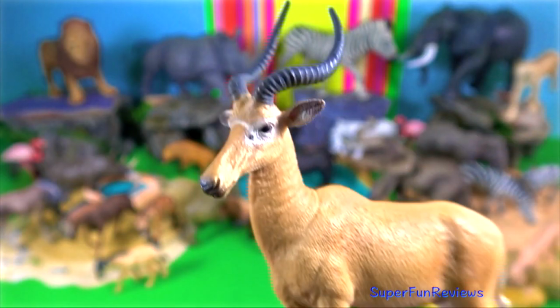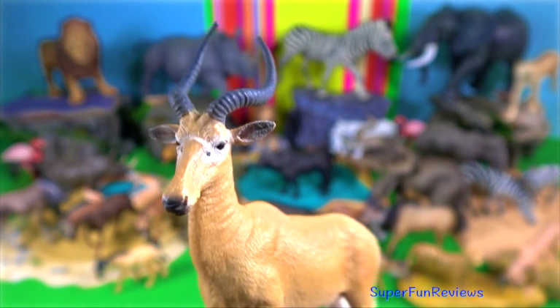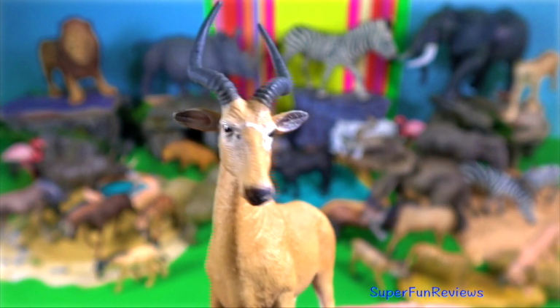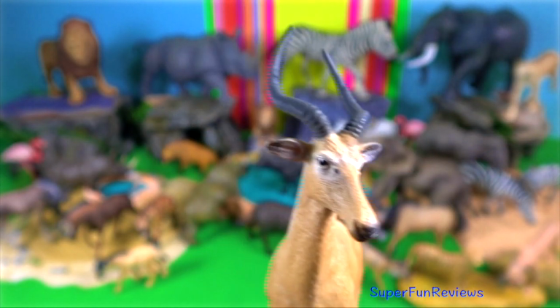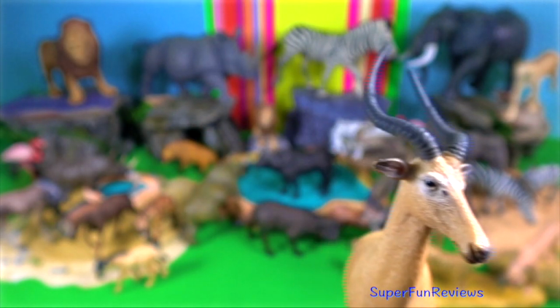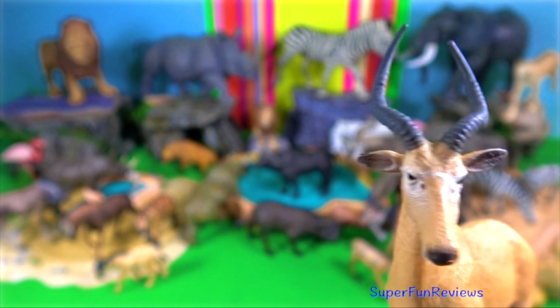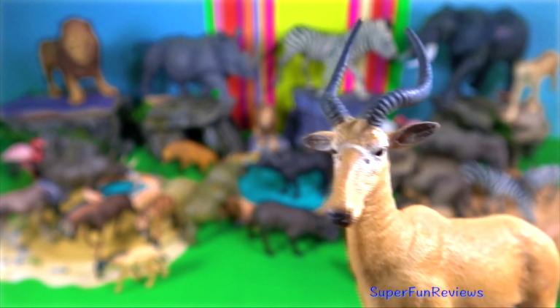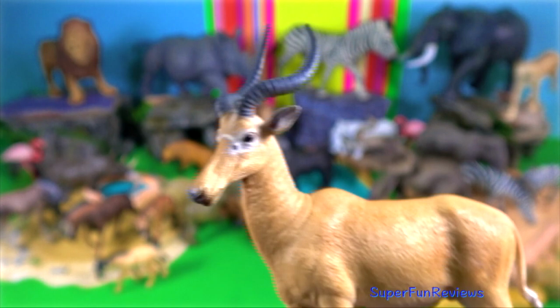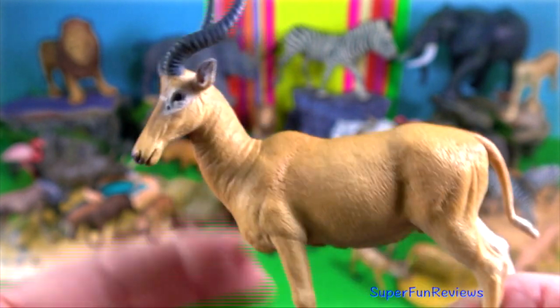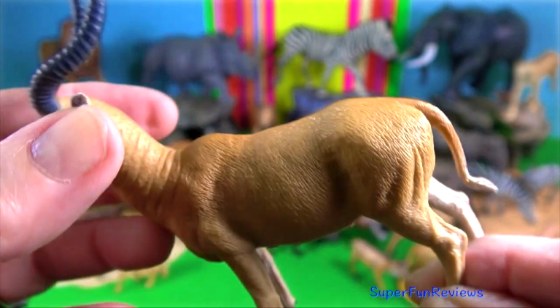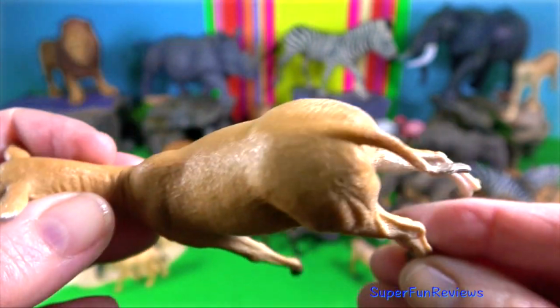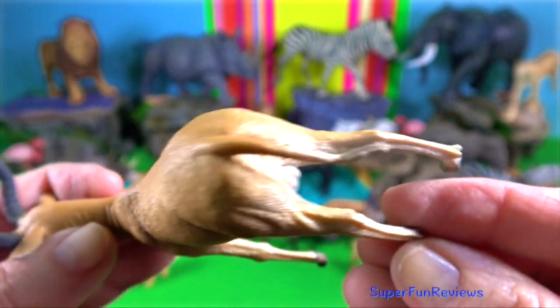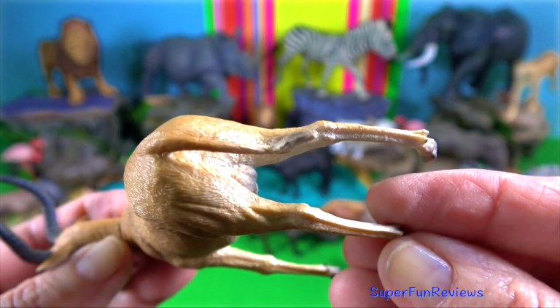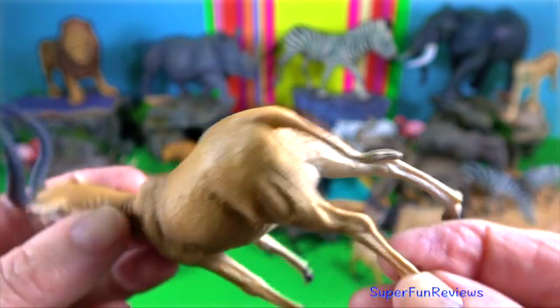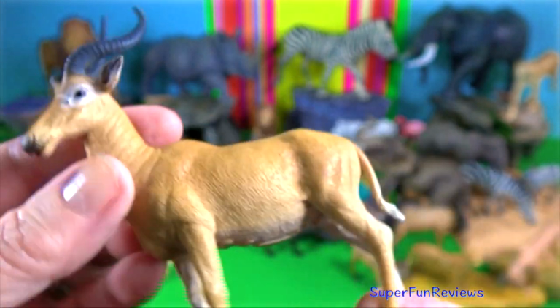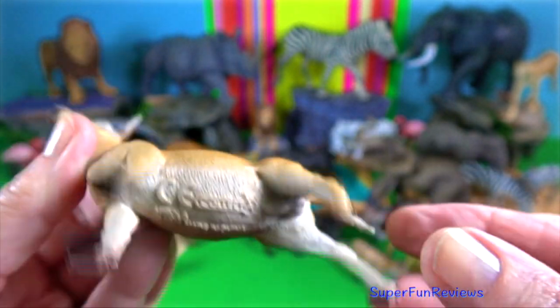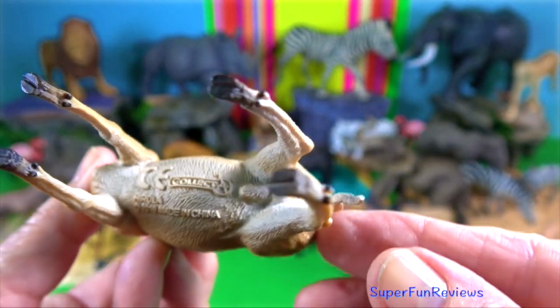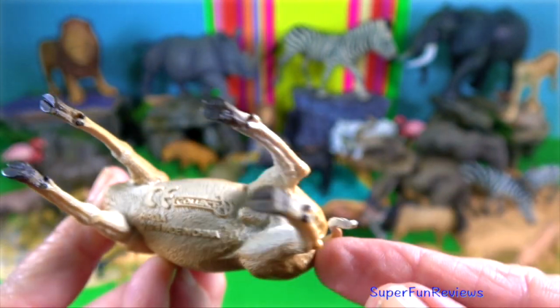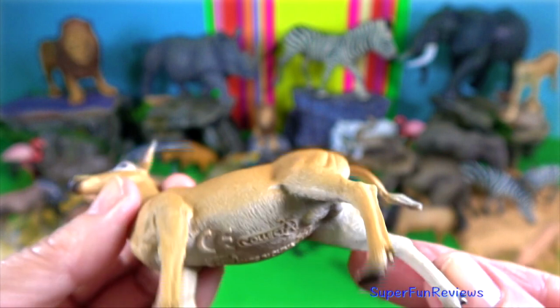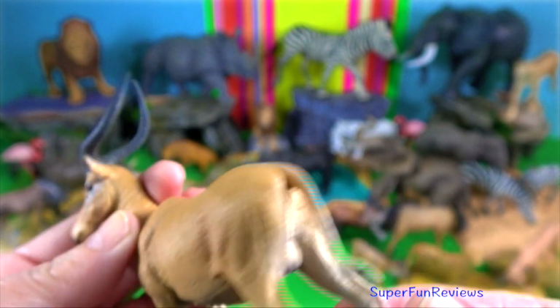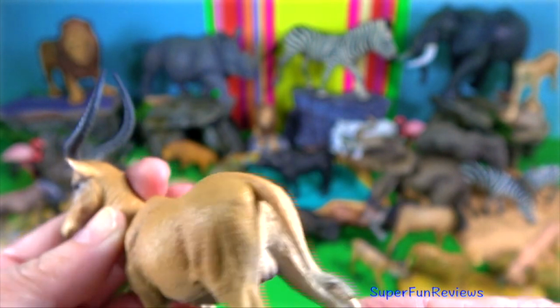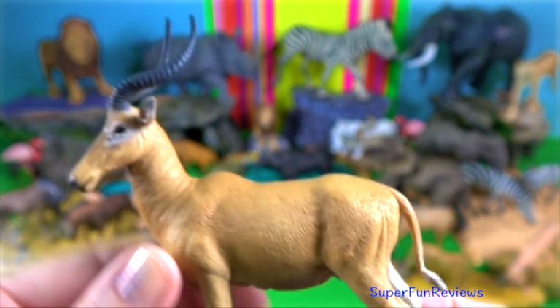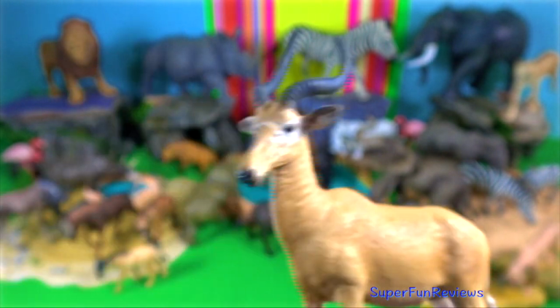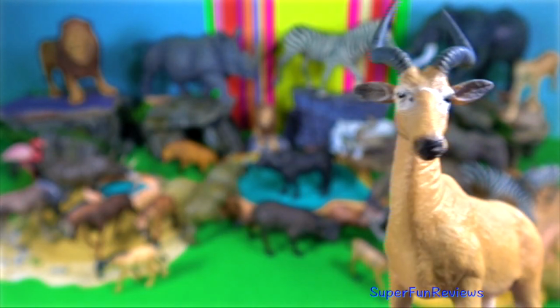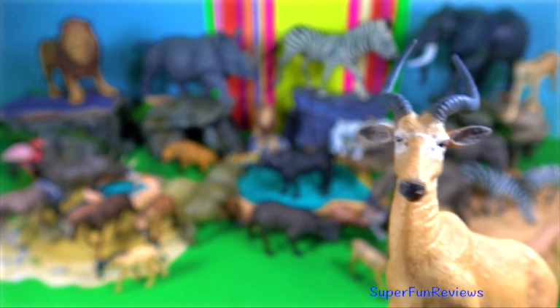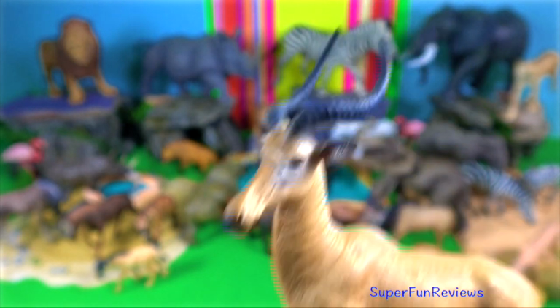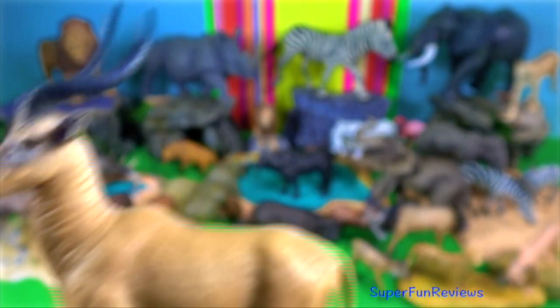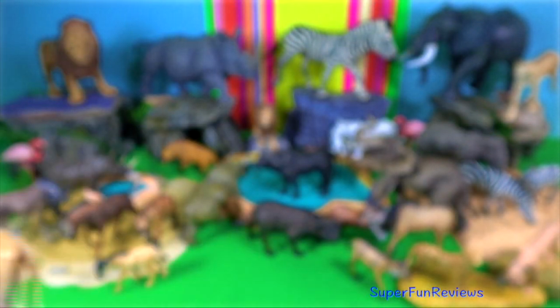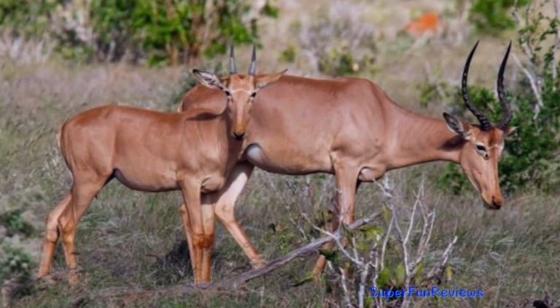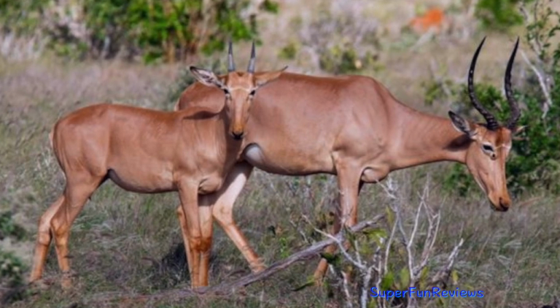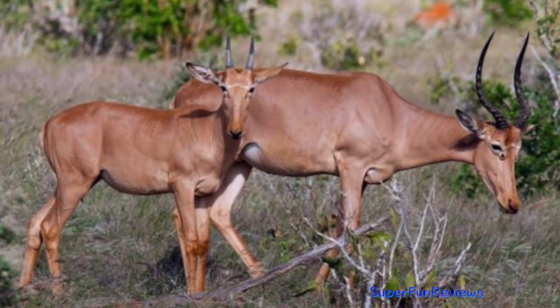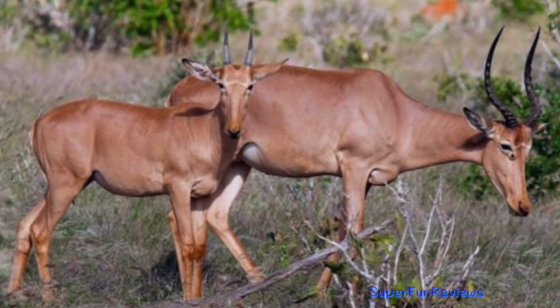Hirola. Both sexes have horns that can grow to 70 centimeters. When males fight, they fight on their knees, although play fighting takes place in an upright position.